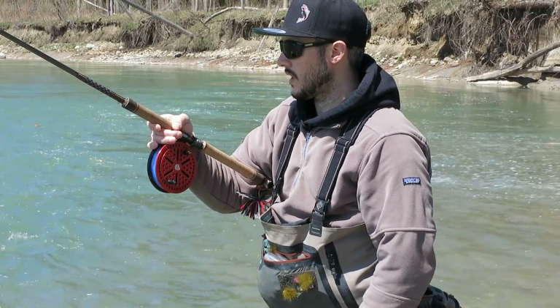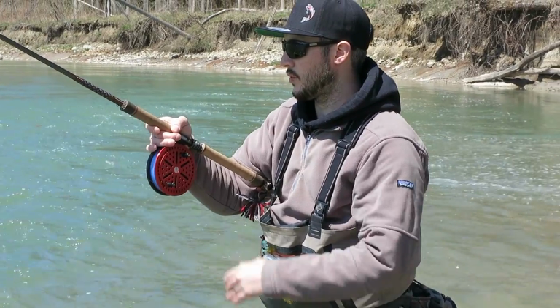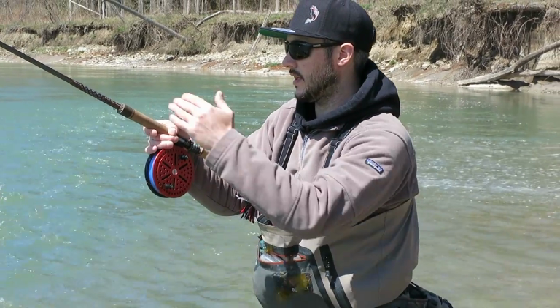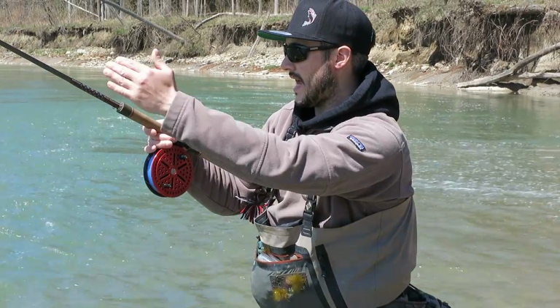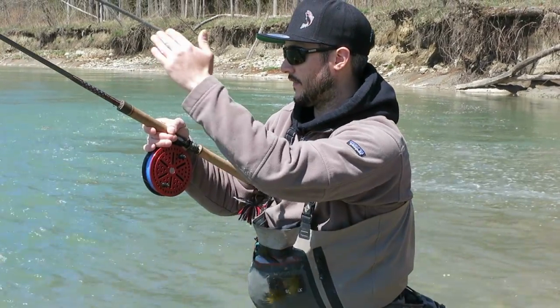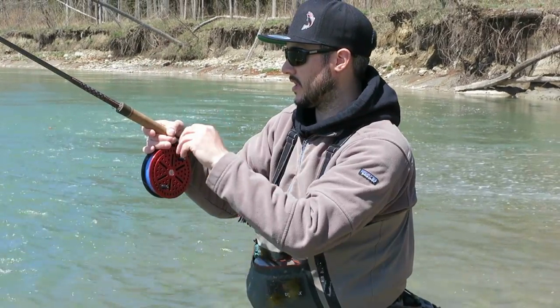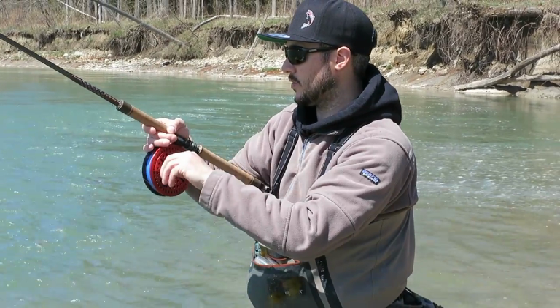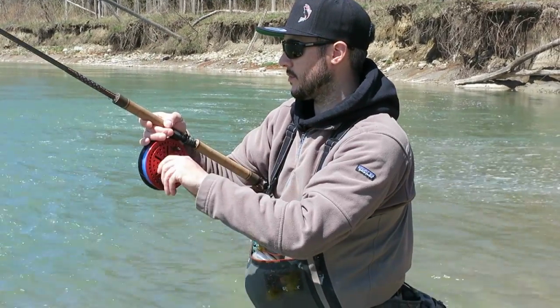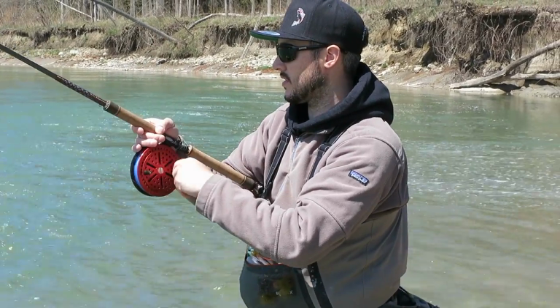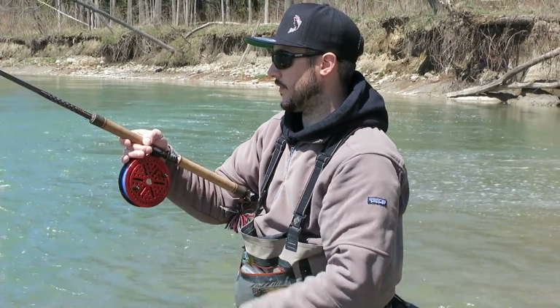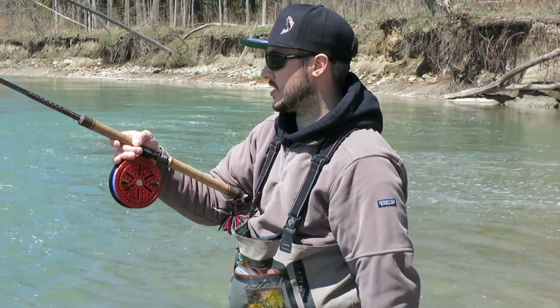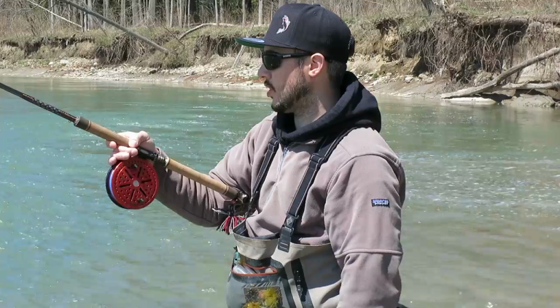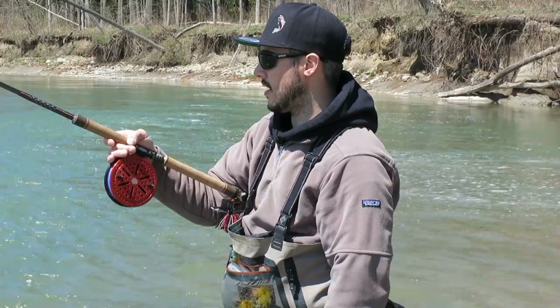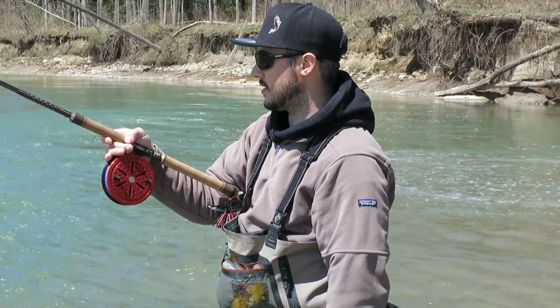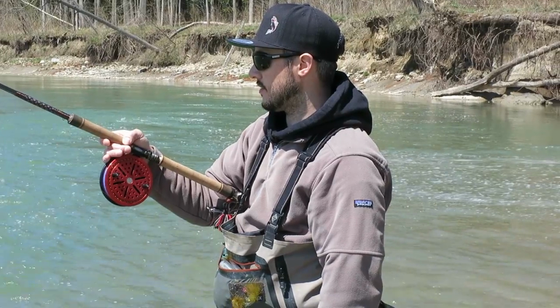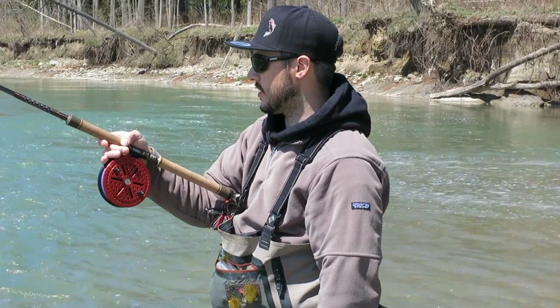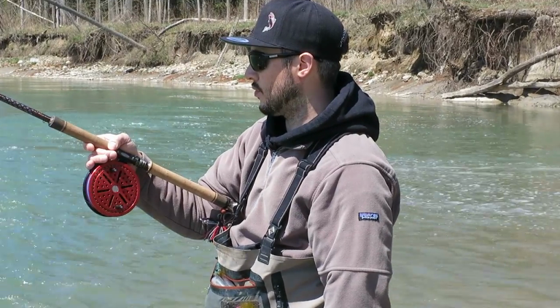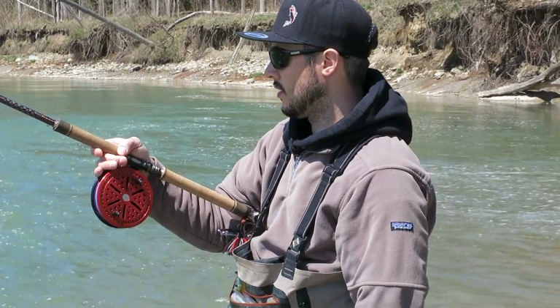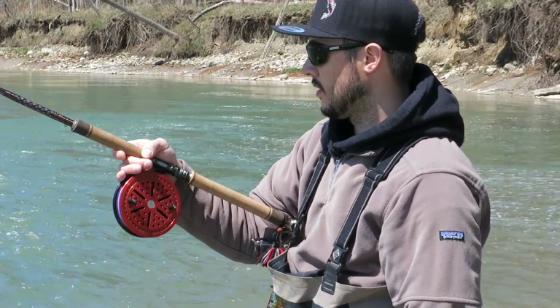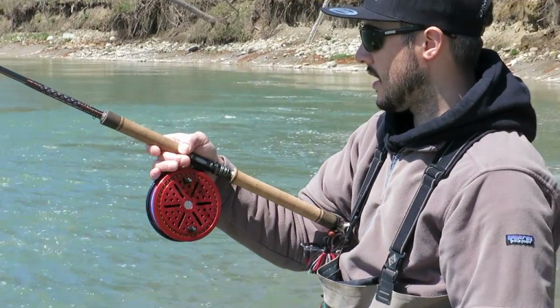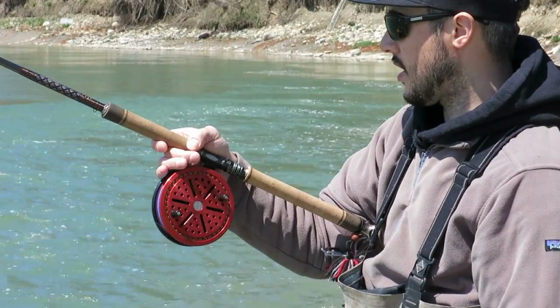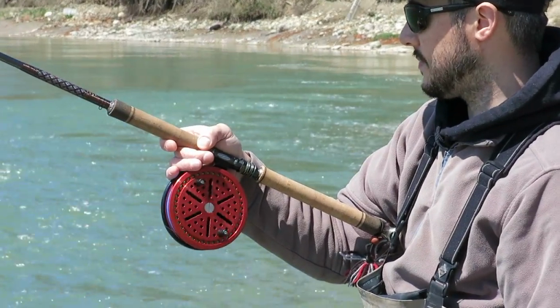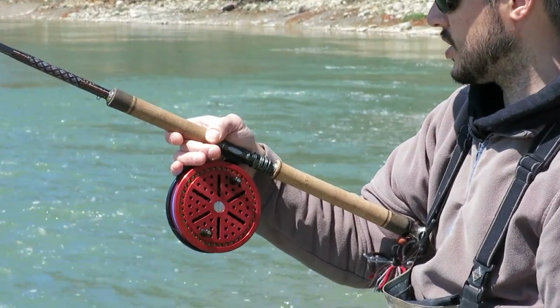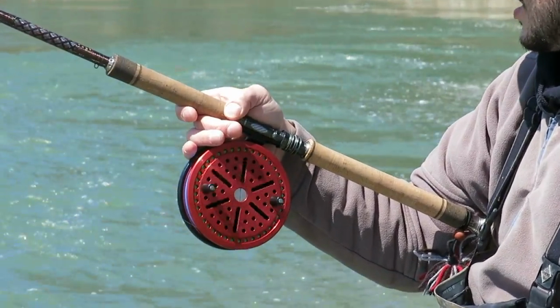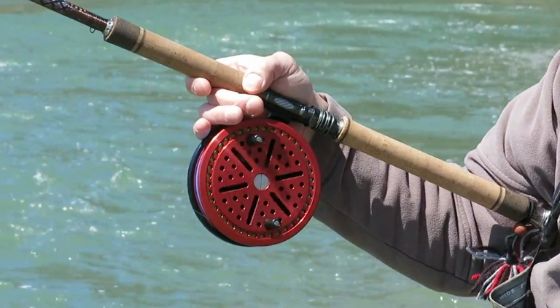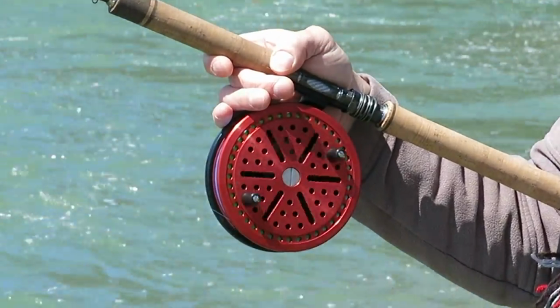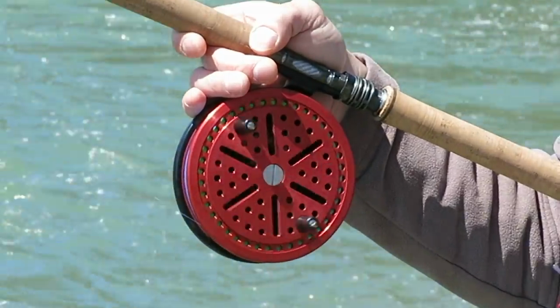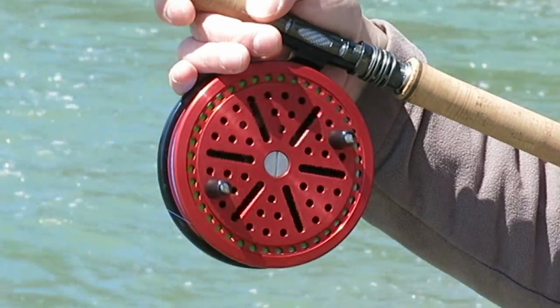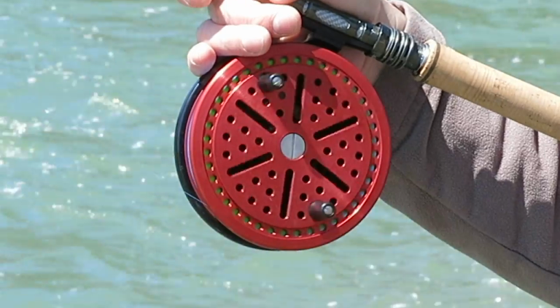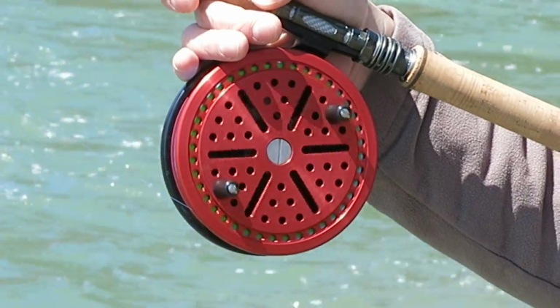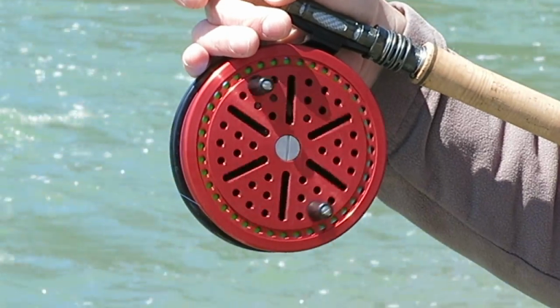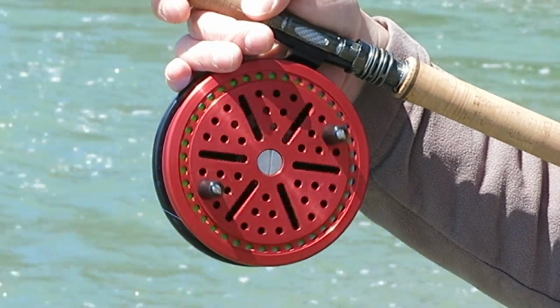I'll reel in as the float gets closer to me, and once the float gets below me I'll let it start to free spool. And again I'll keep tension on it so my float is slightly angled up towards me.